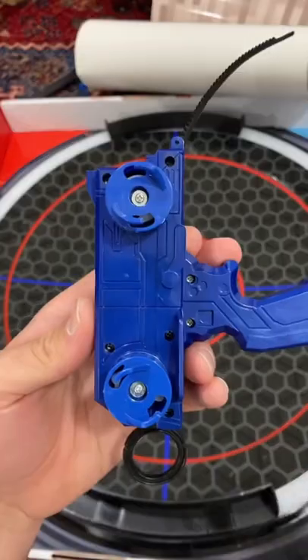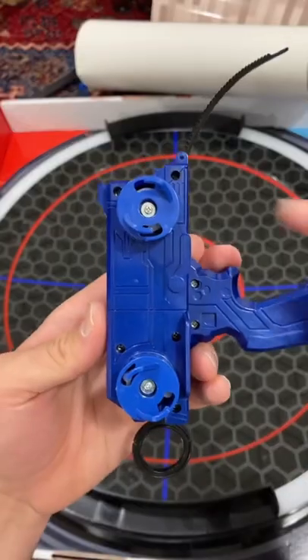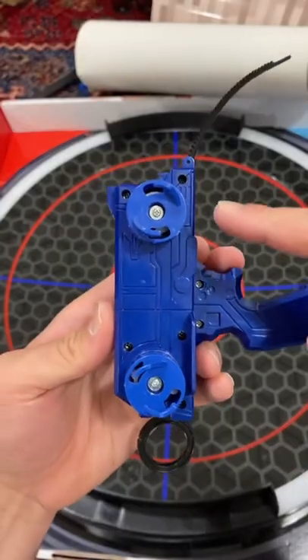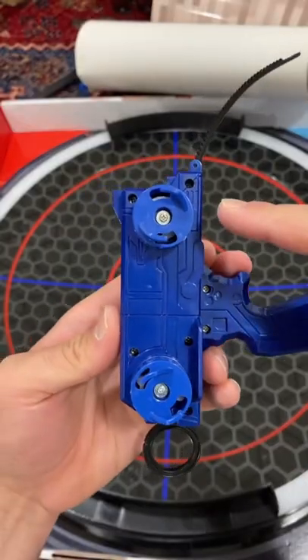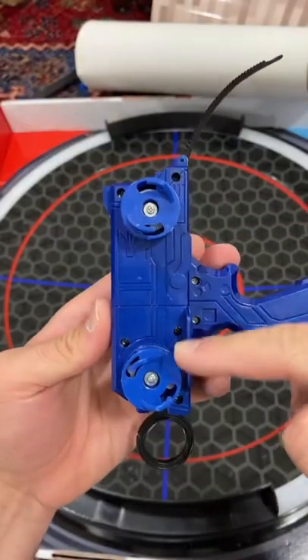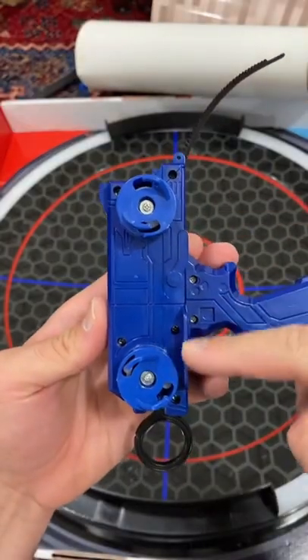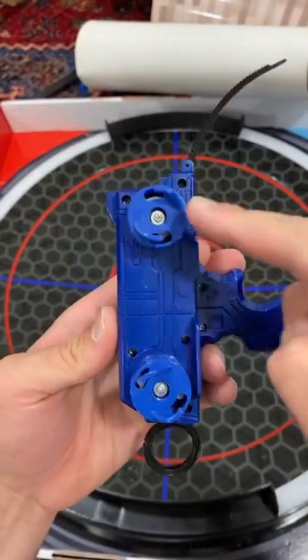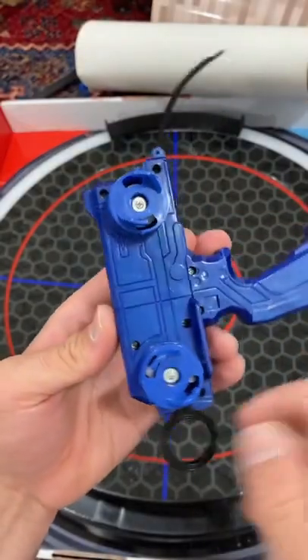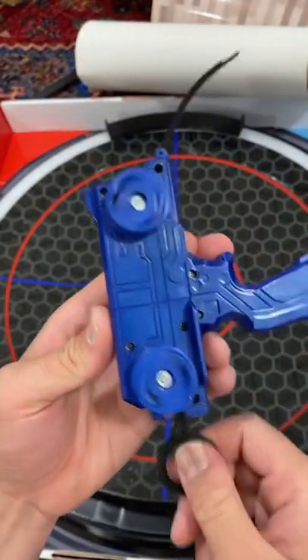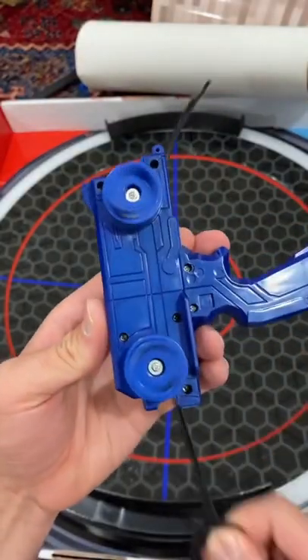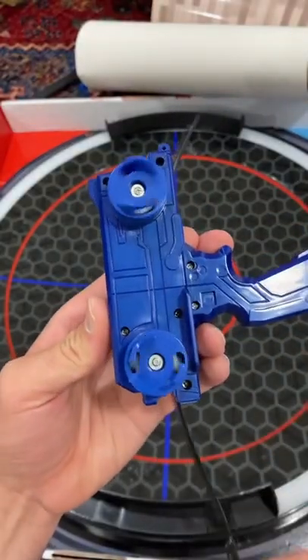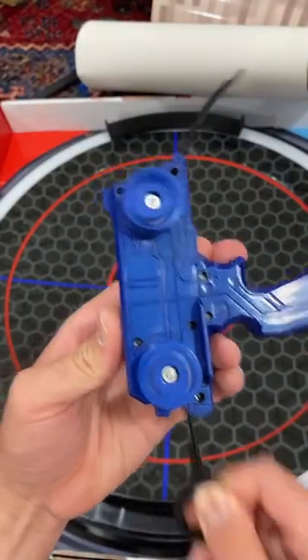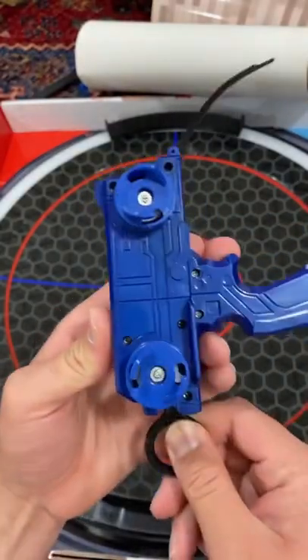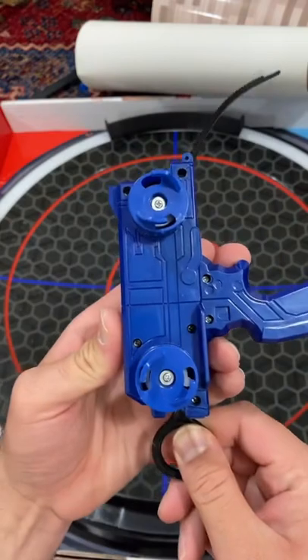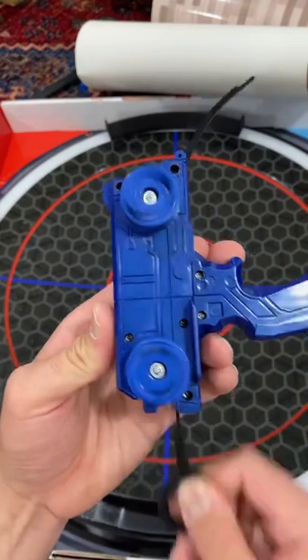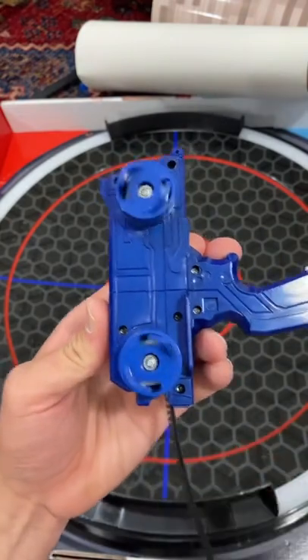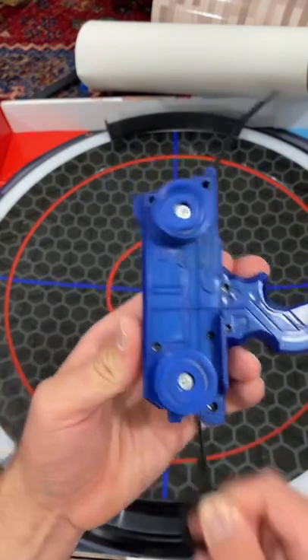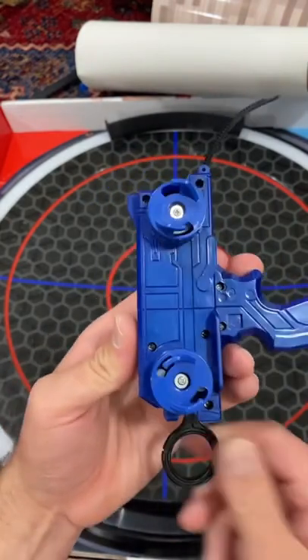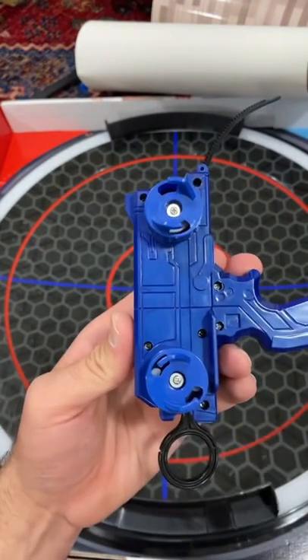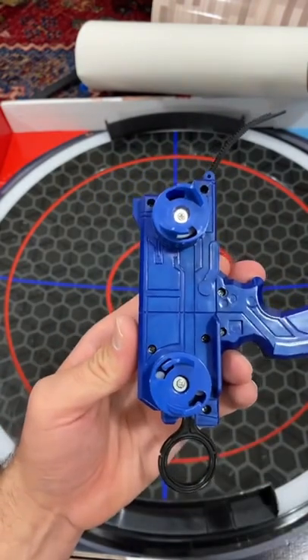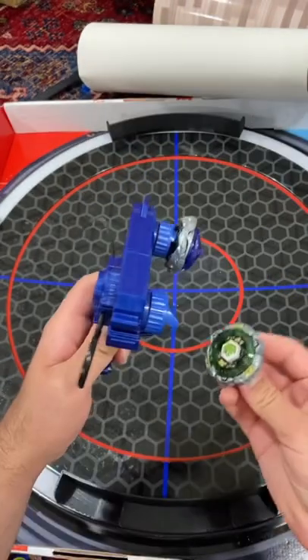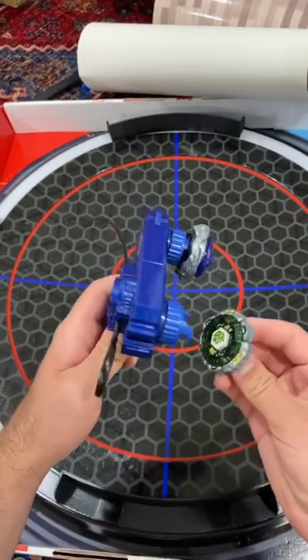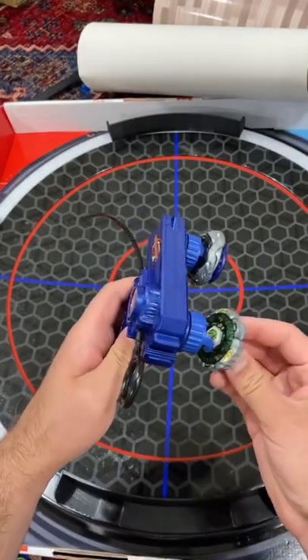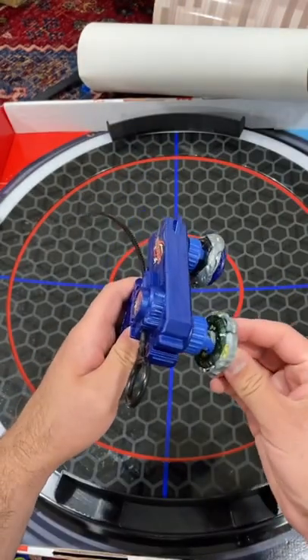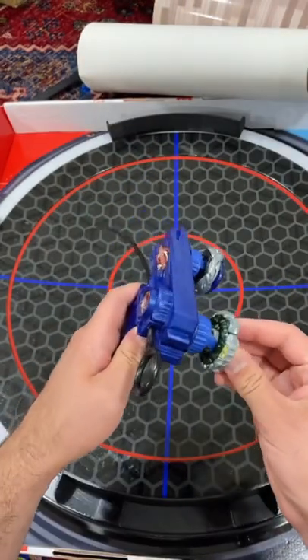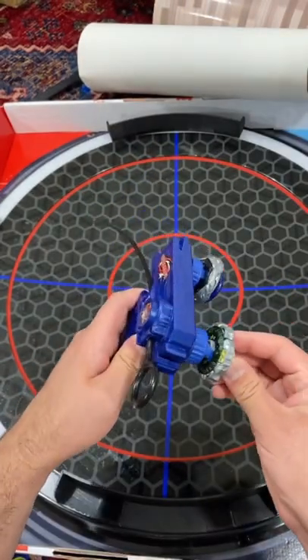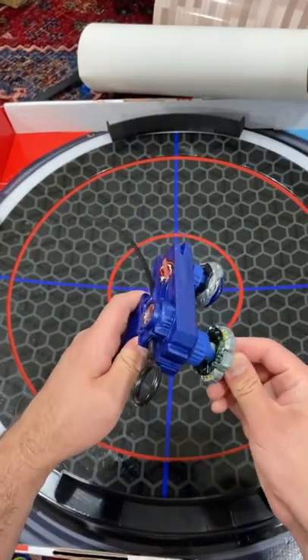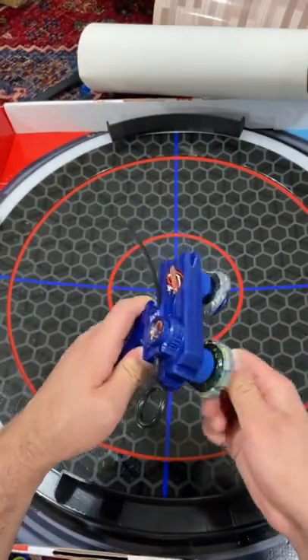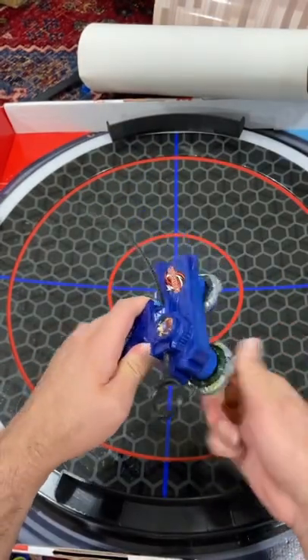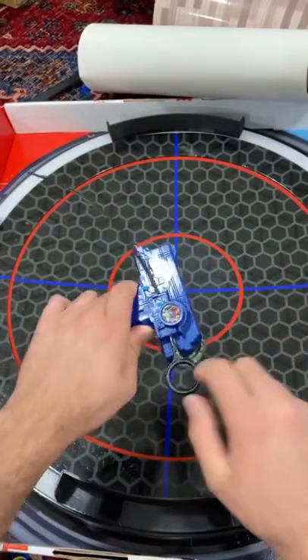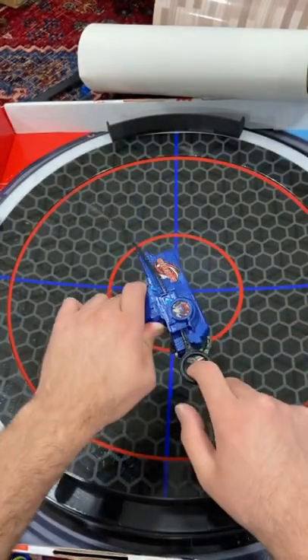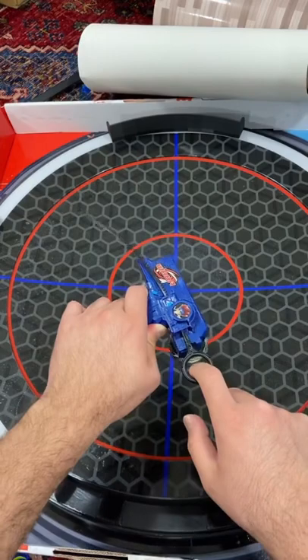As you can see, they've got two launchers on here and one ripcord, and they move at the exact same time. Let's put Fang Leon in and try it out. Three, two, one.